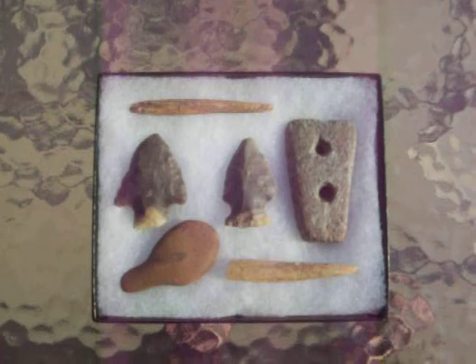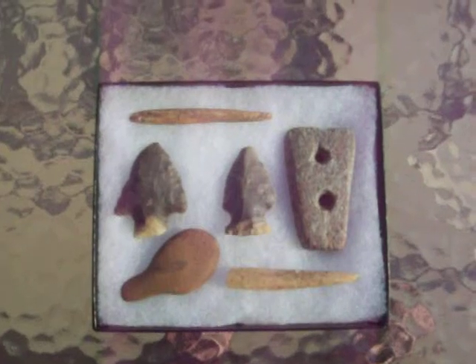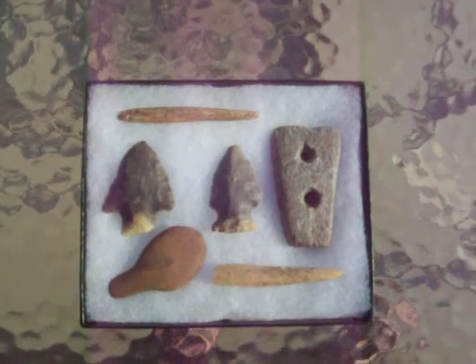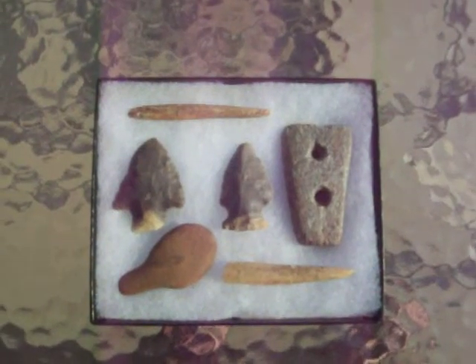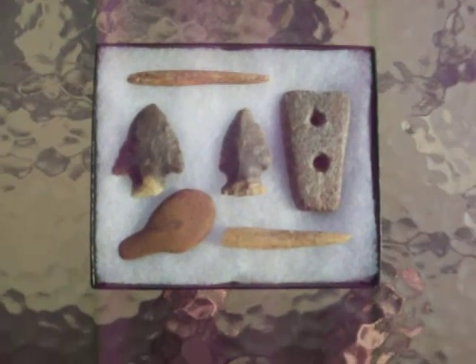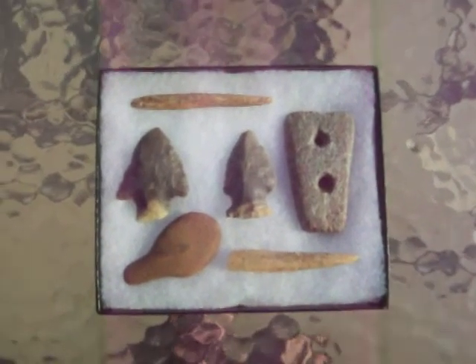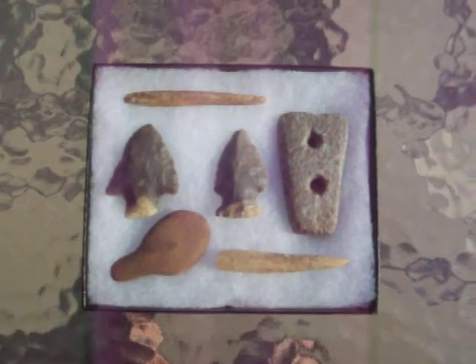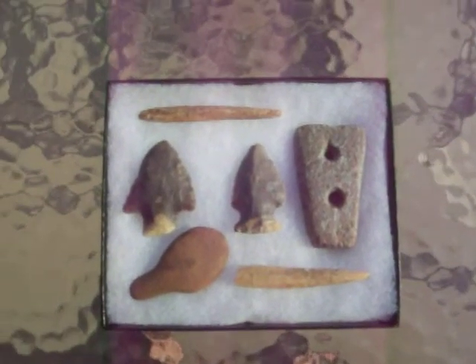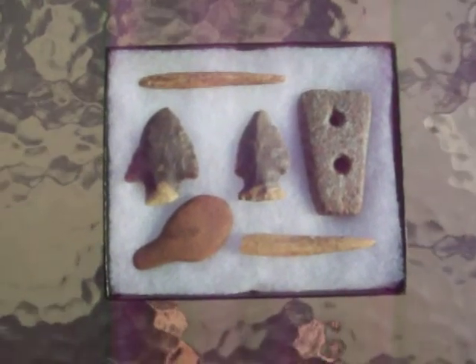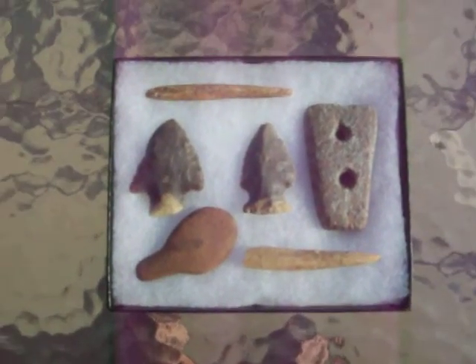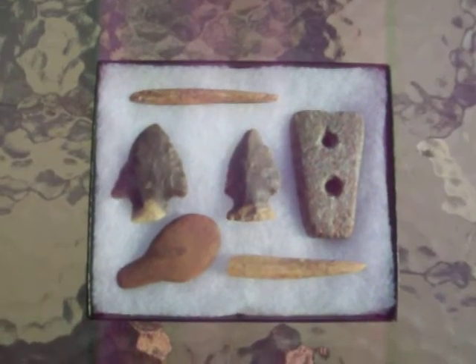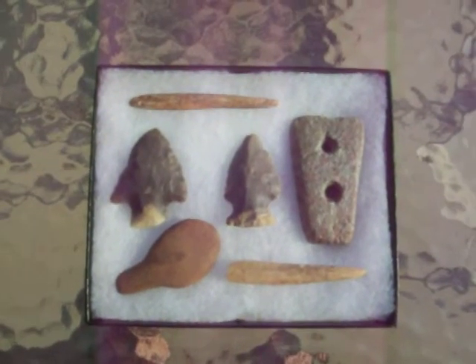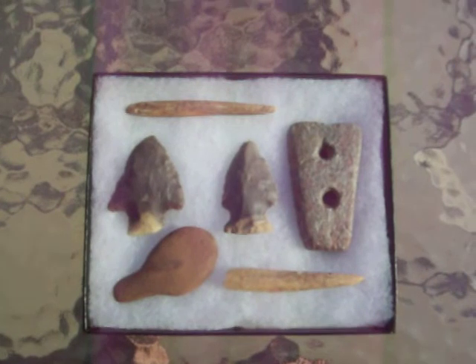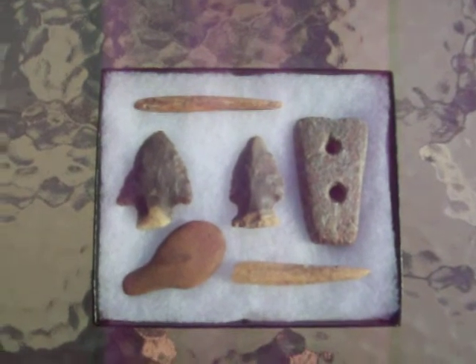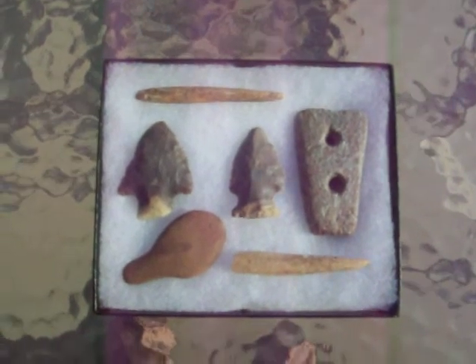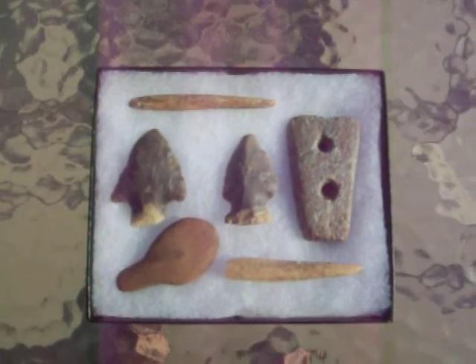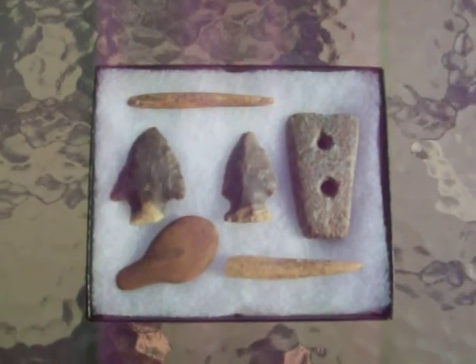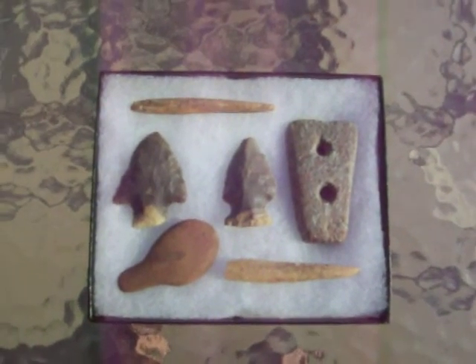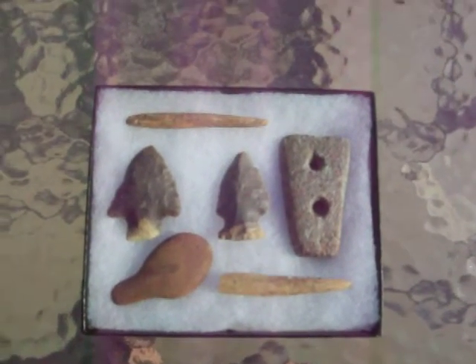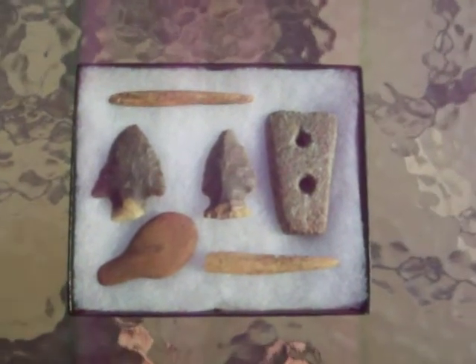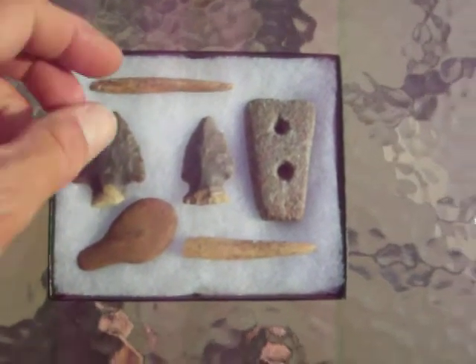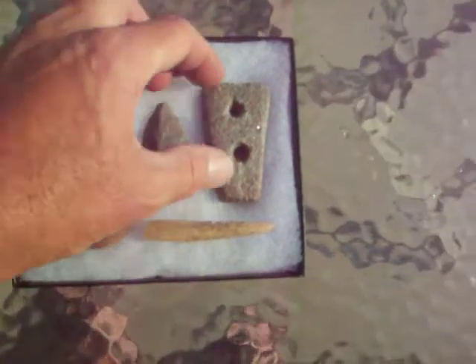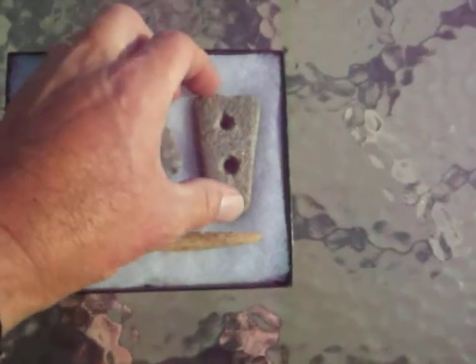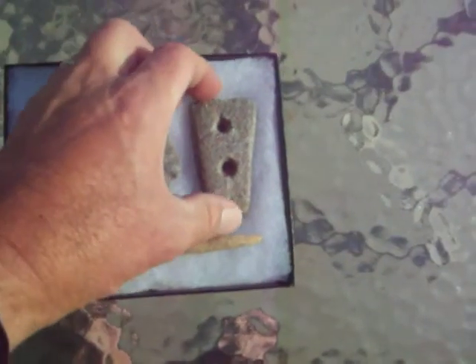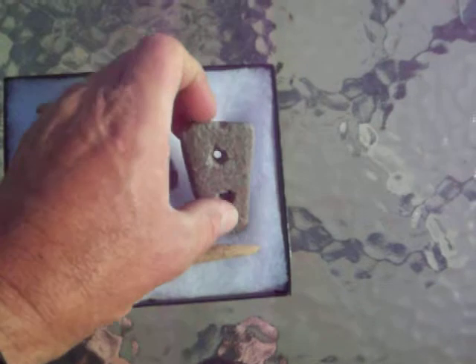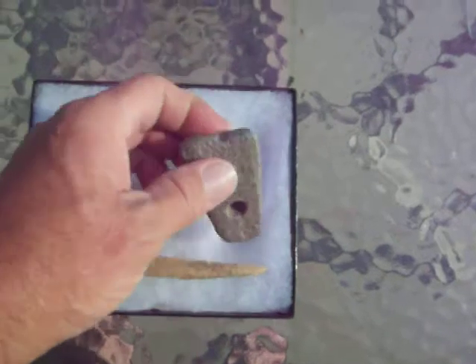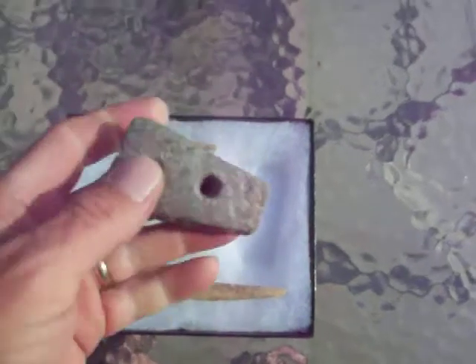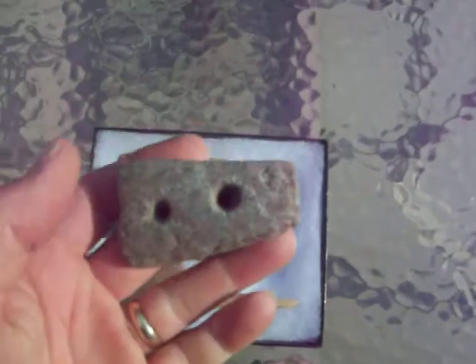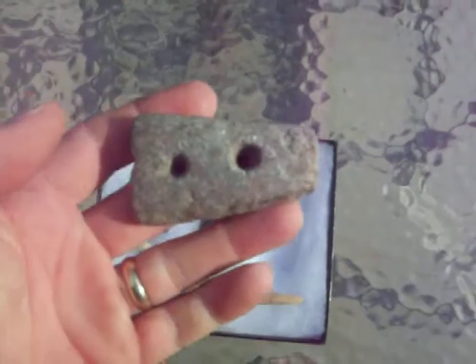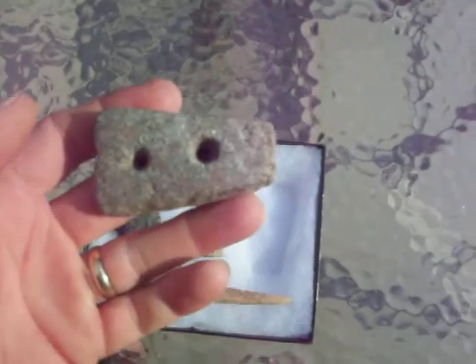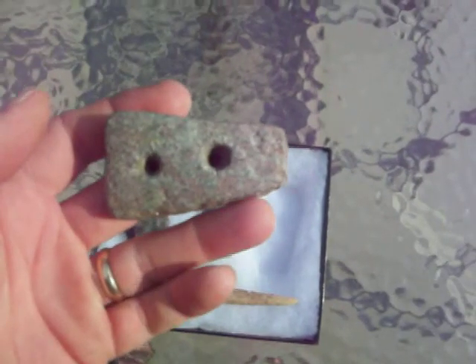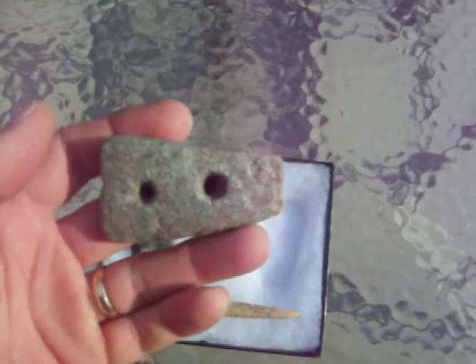Hey guys, this is Dale. Just wanted to show you a few of my favorite pieces that I've put together over the past few years. One of the sites that I hunt, I got this soapstone gorget.